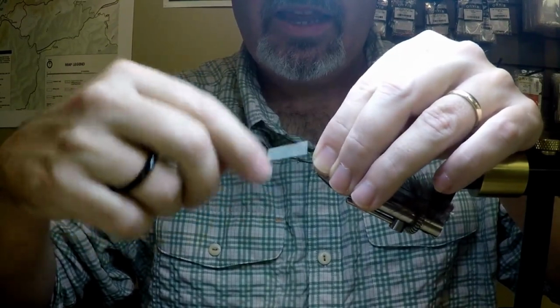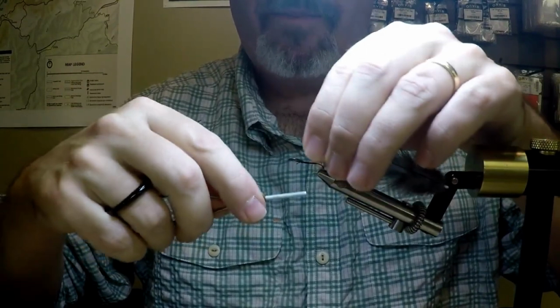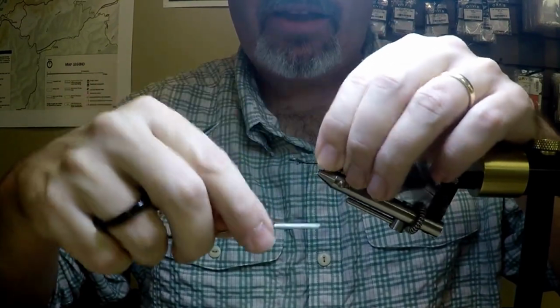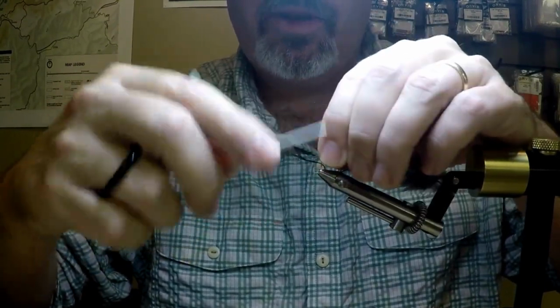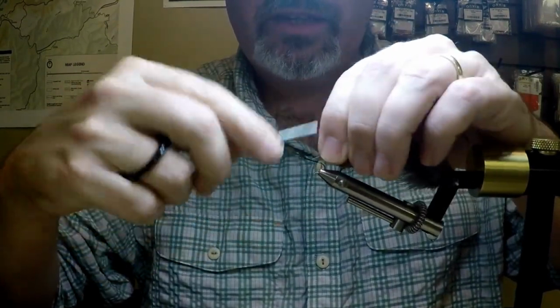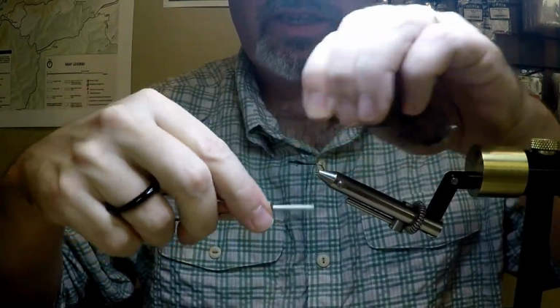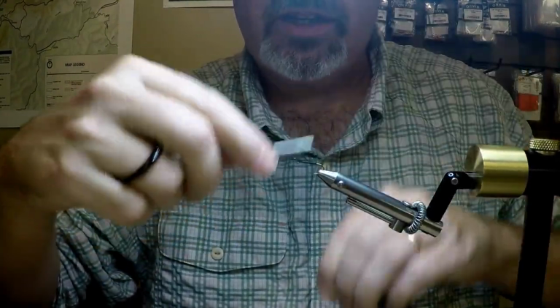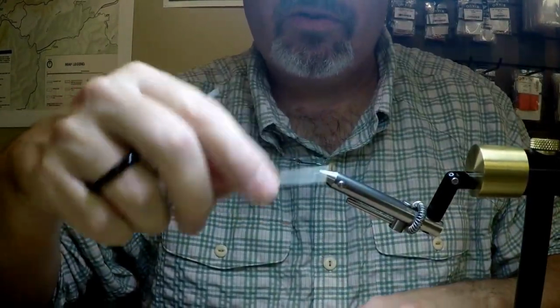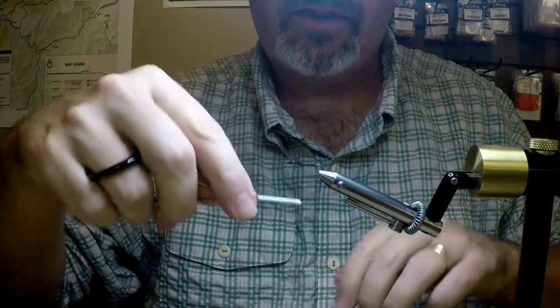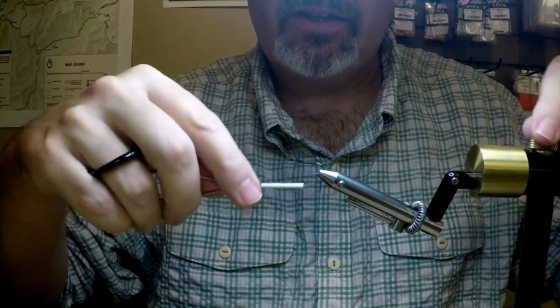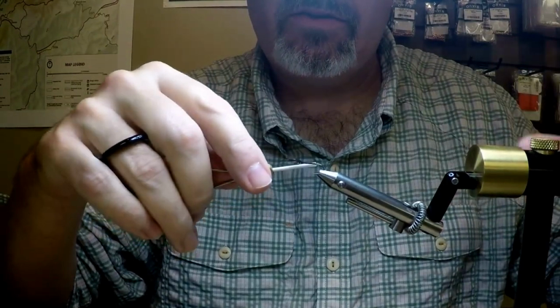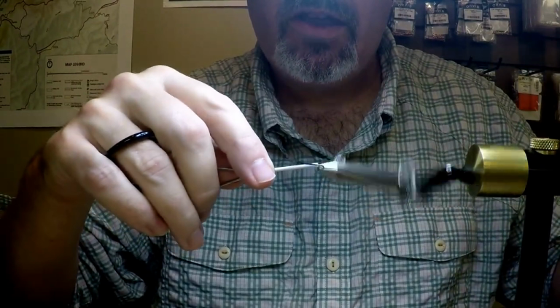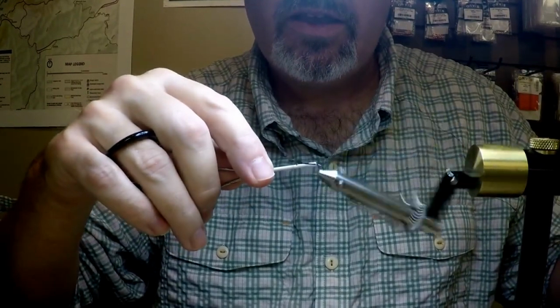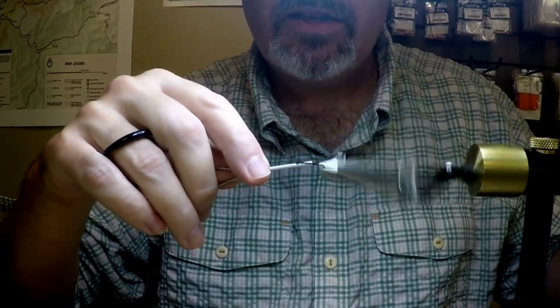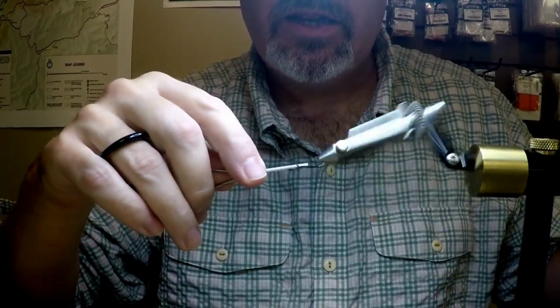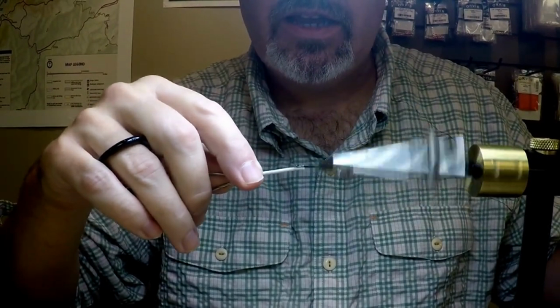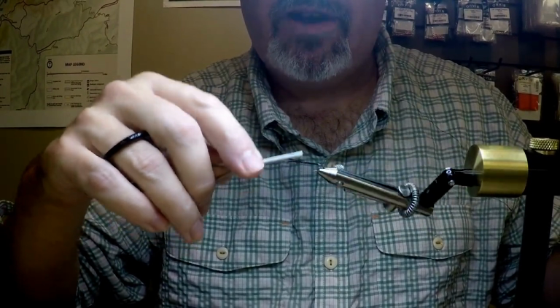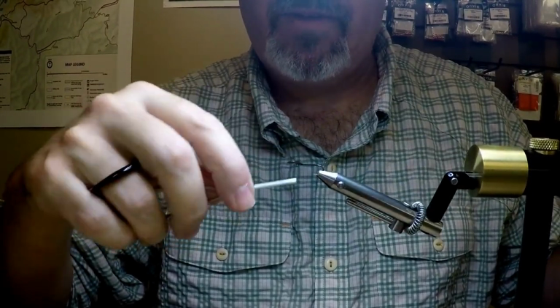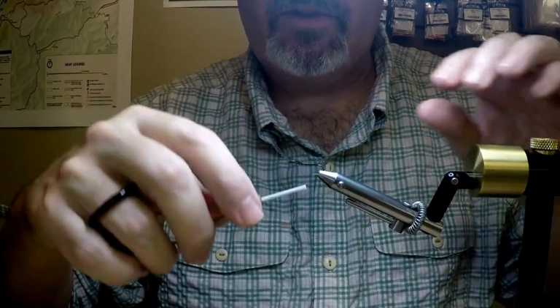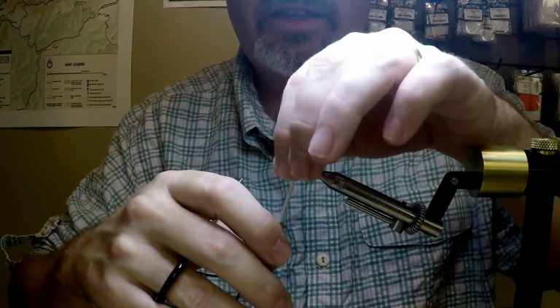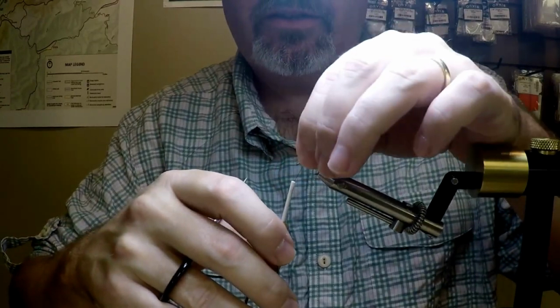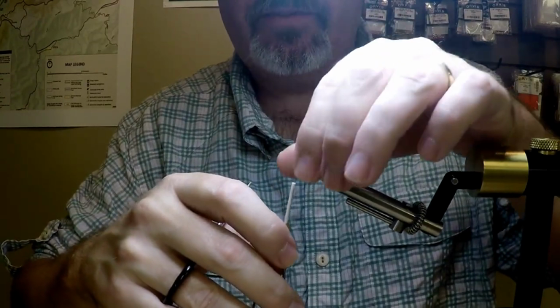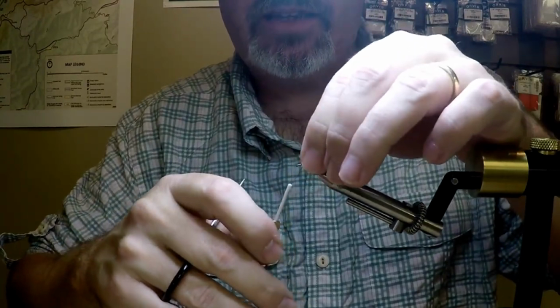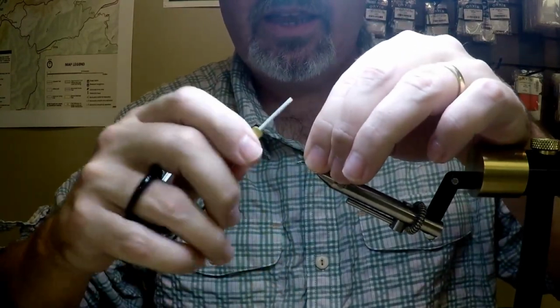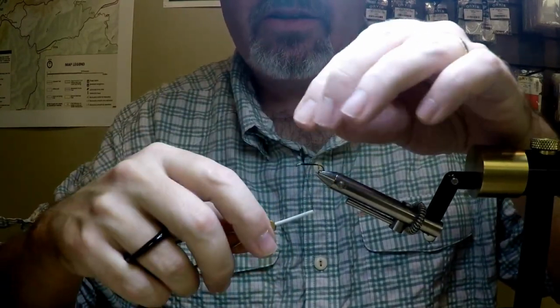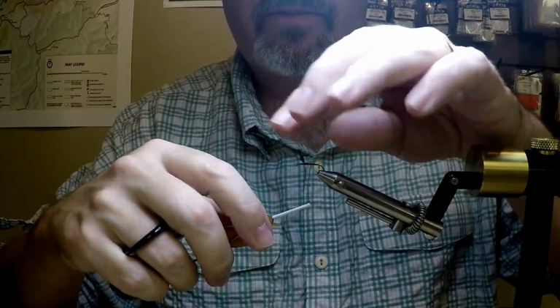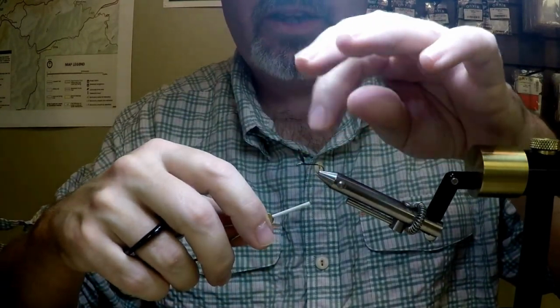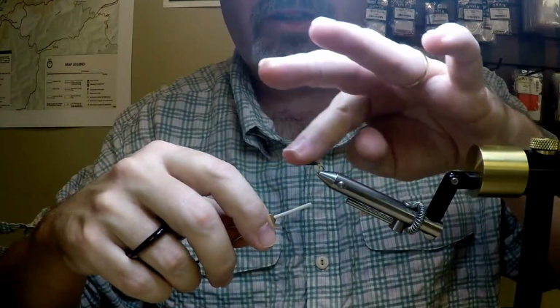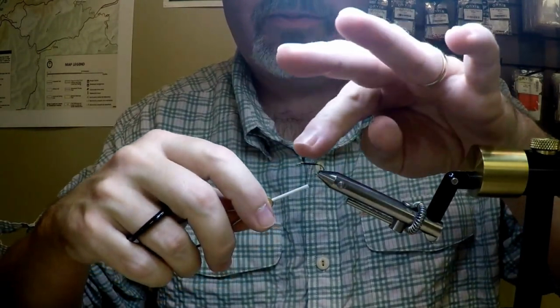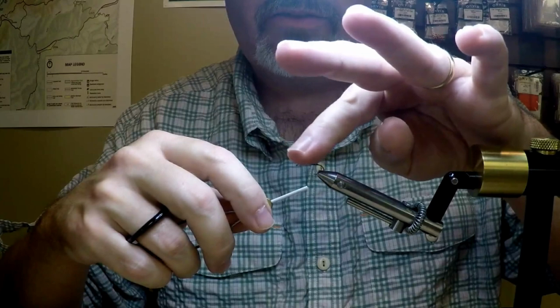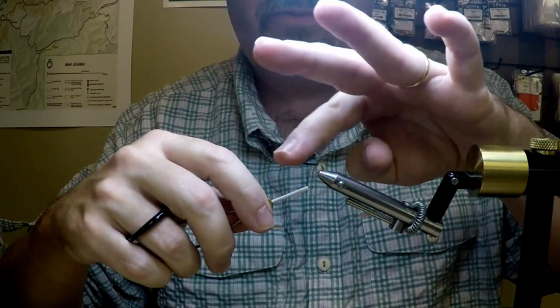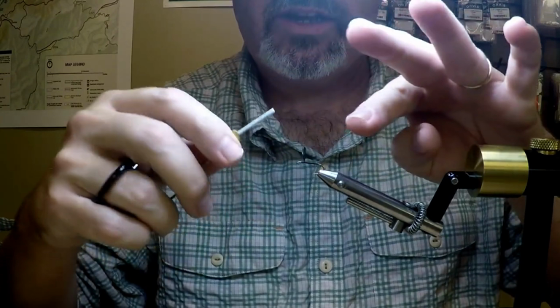As I wrap back, I'll pull up on these stems and get those broken off just like so. Bring my thread back up toward the front, stand up the wings, come in front, and I'll go ahead and start separating those out.